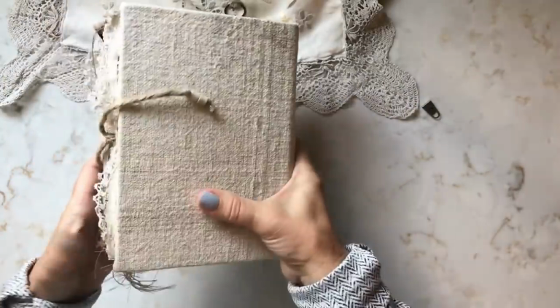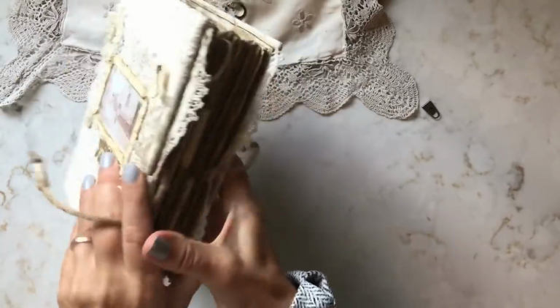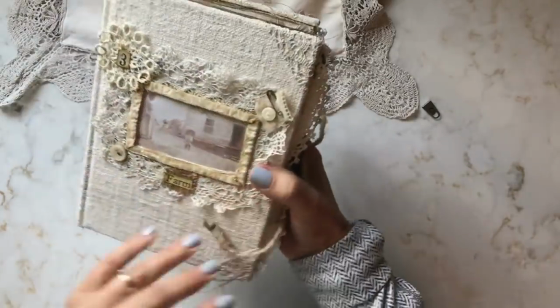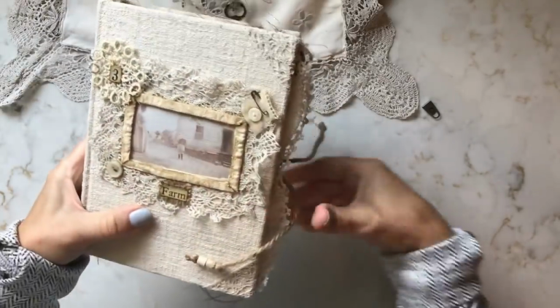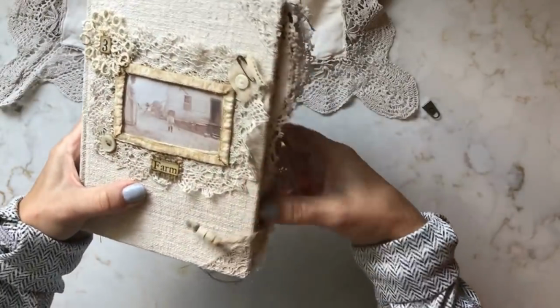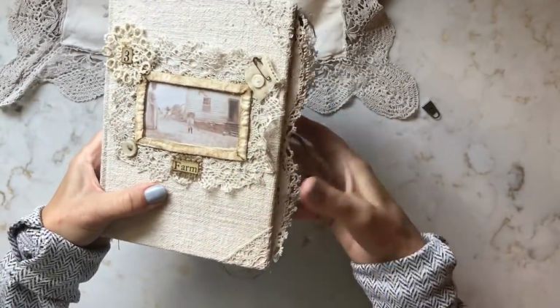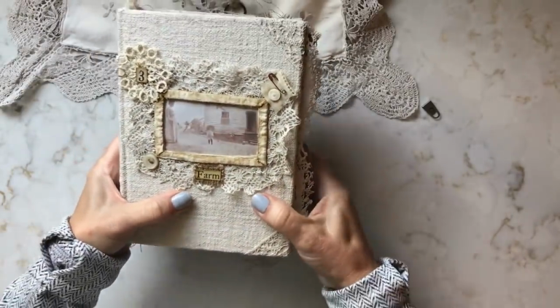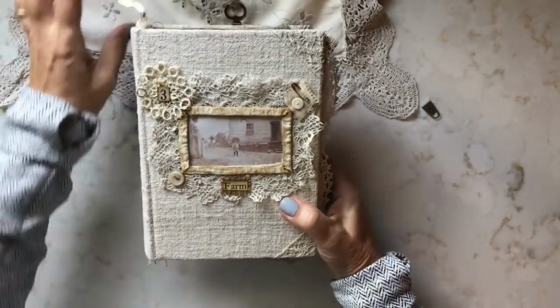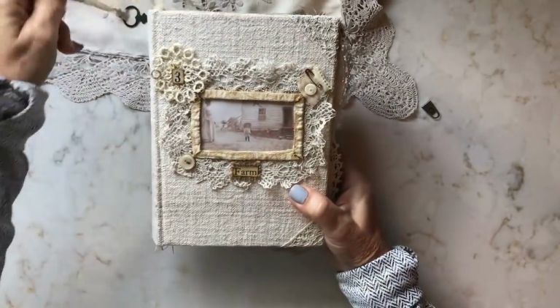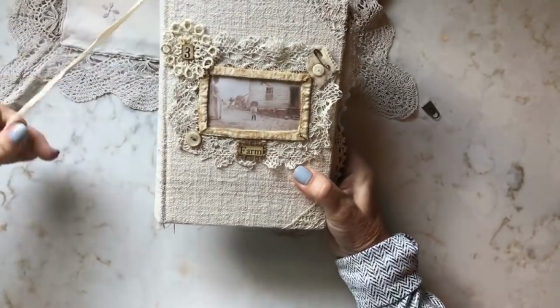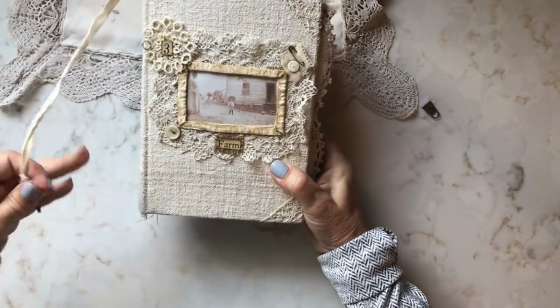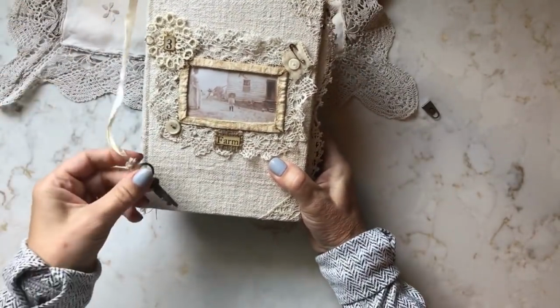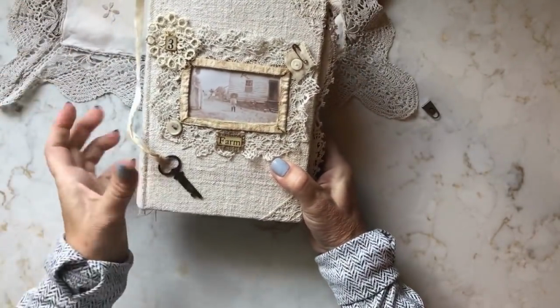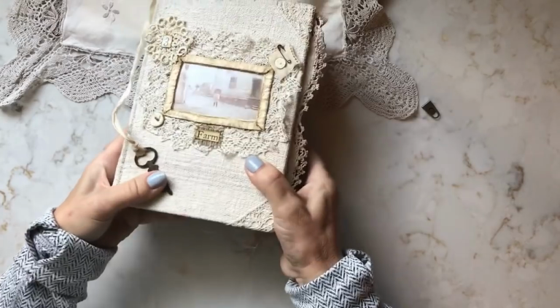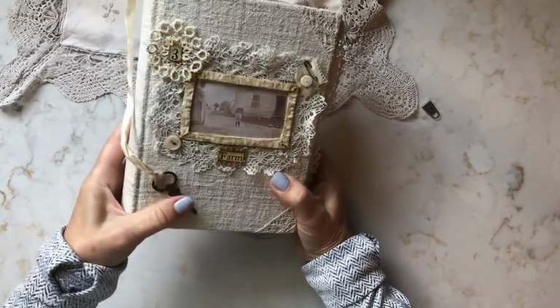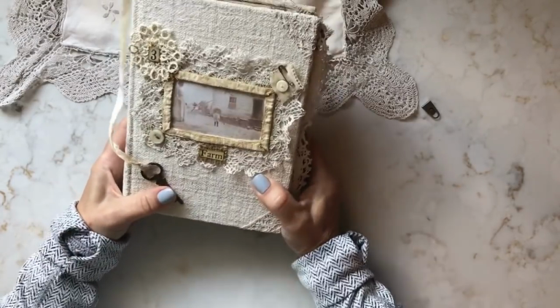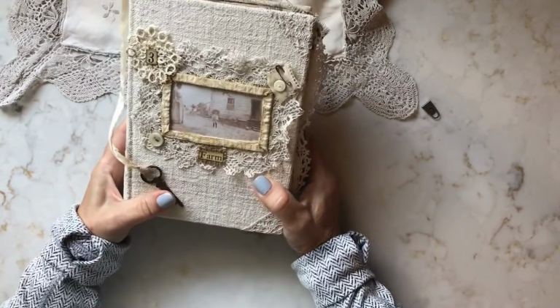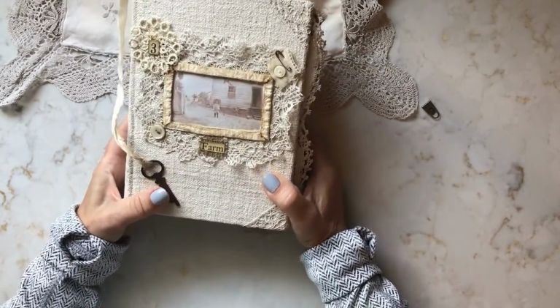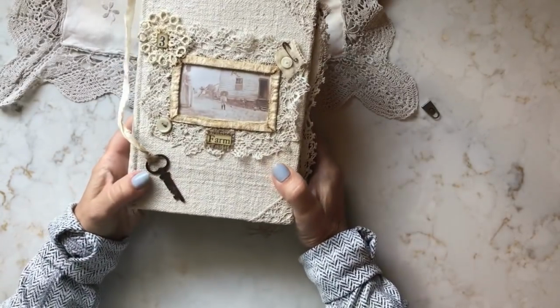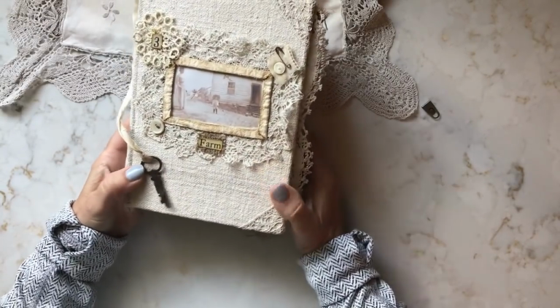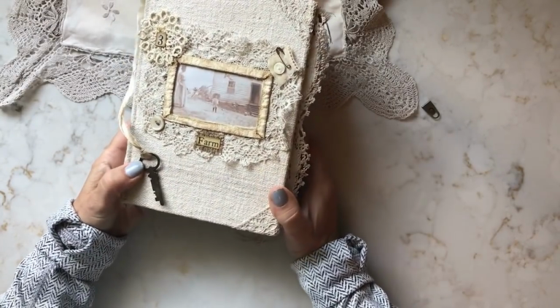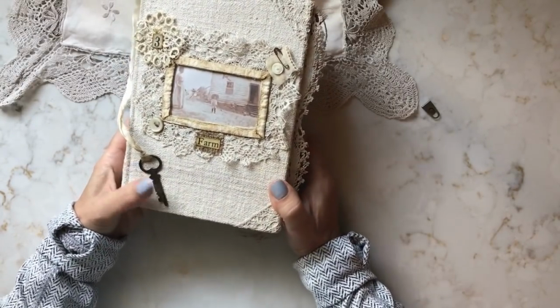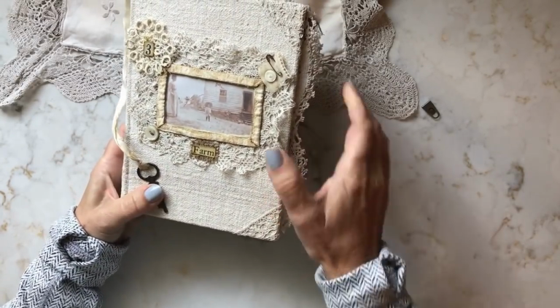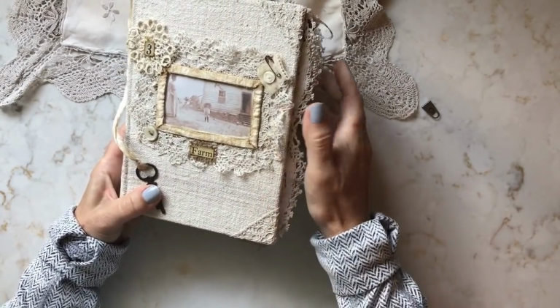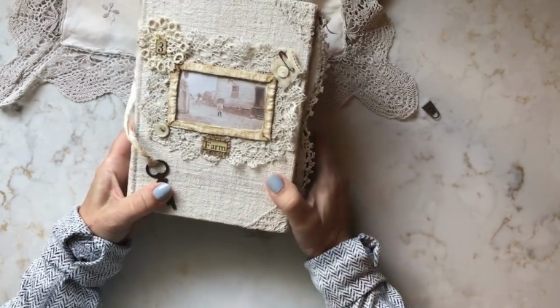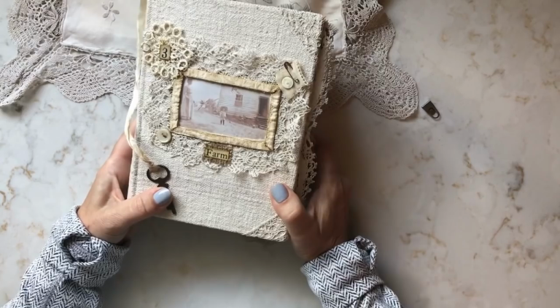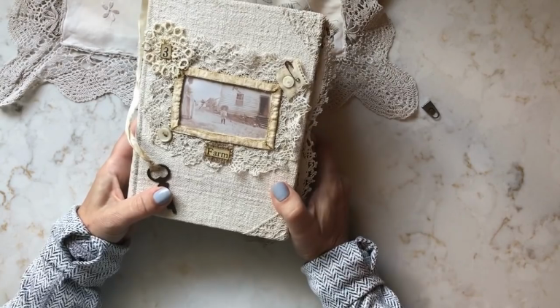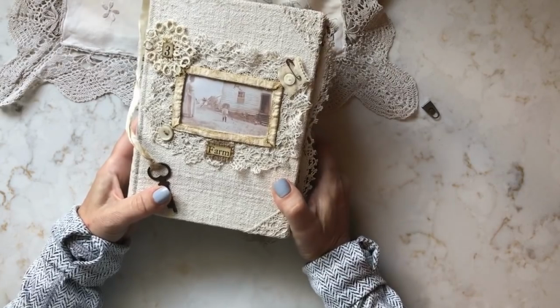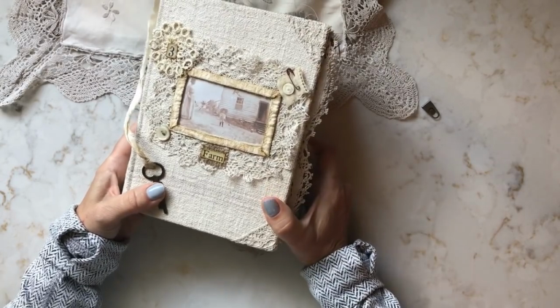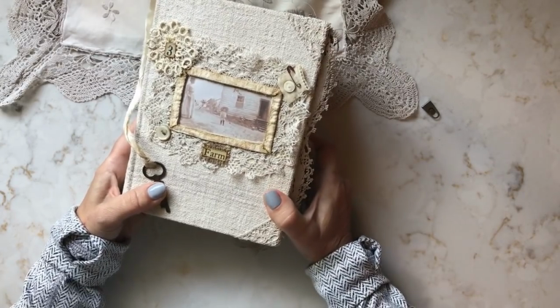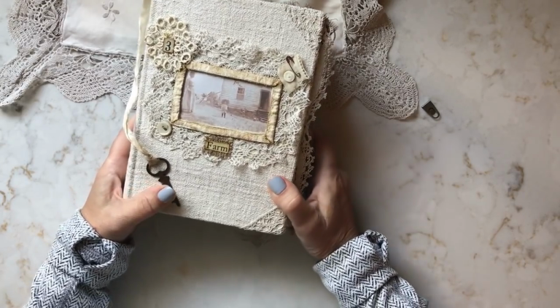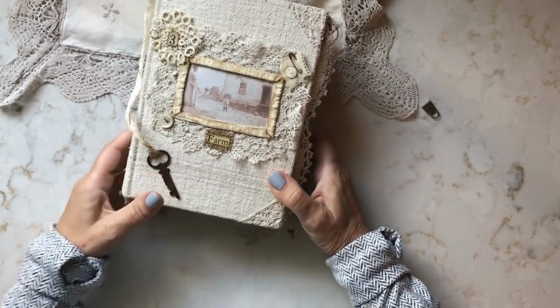So there we have it. I really appreciate you taking the time to check out my September junk journal. I hope everyone has a wonderful day and I will see you next month. Take care. Bye.